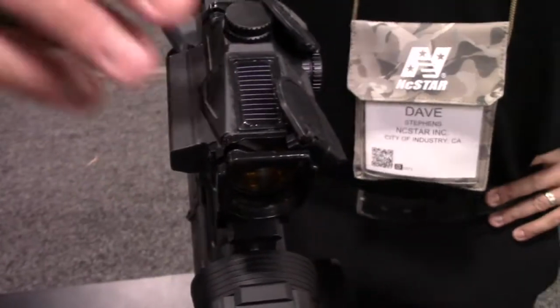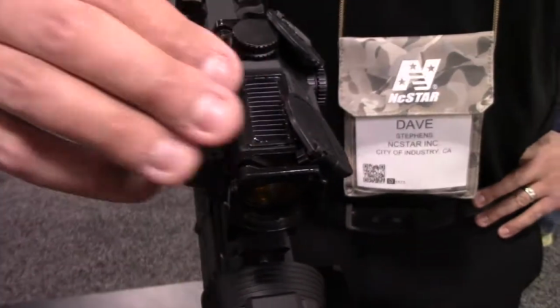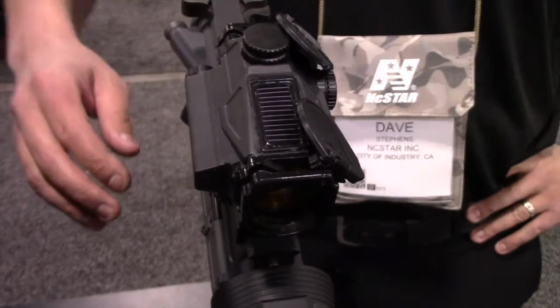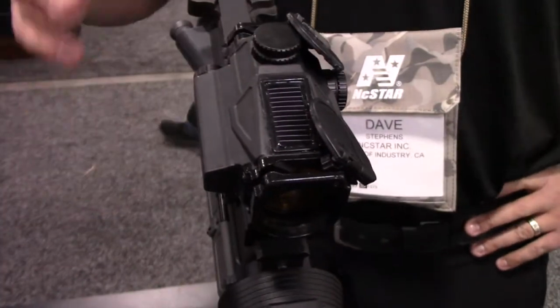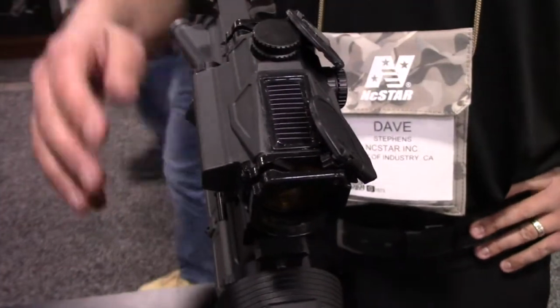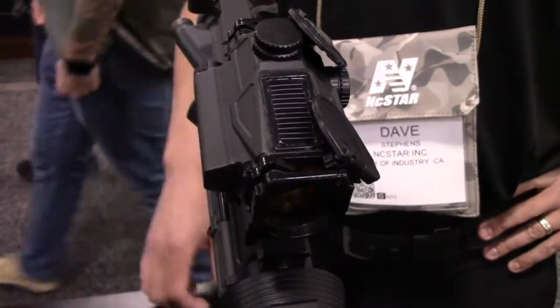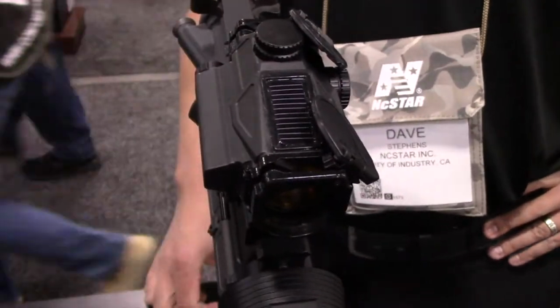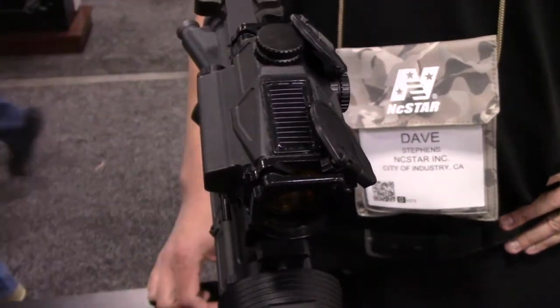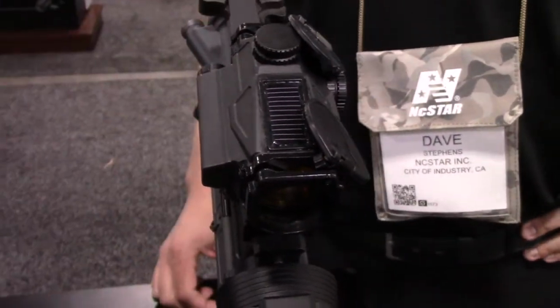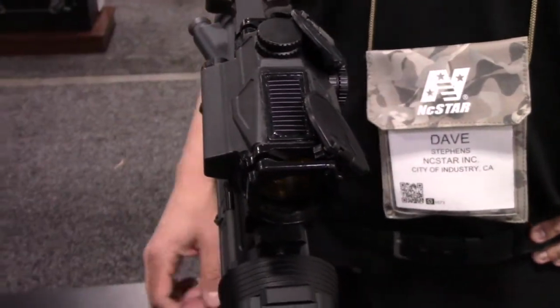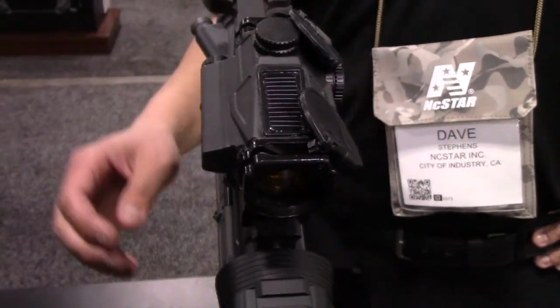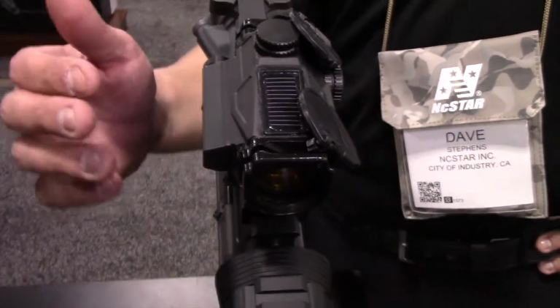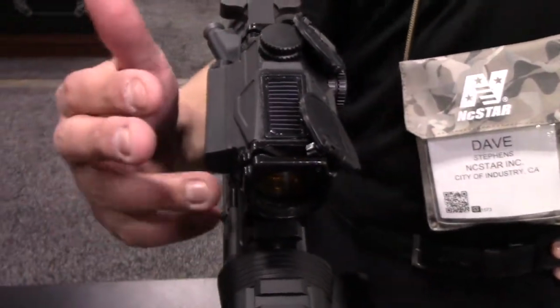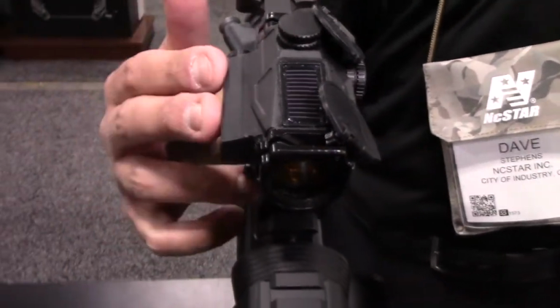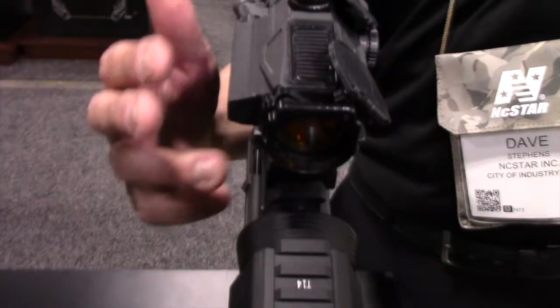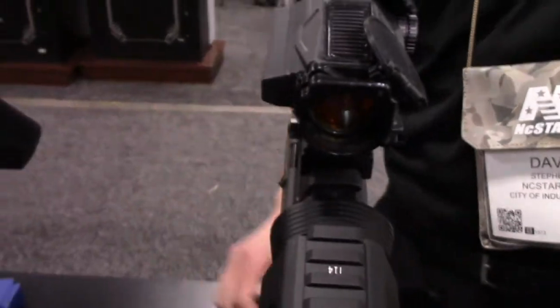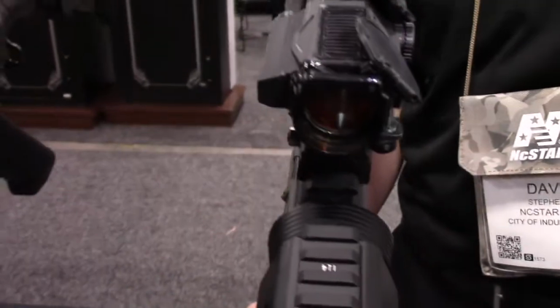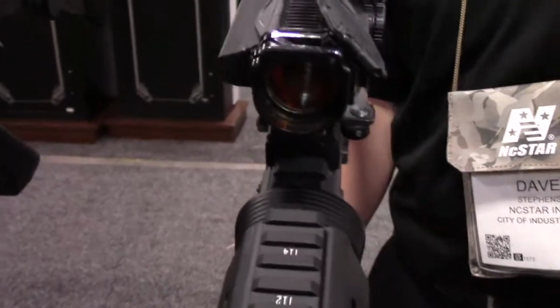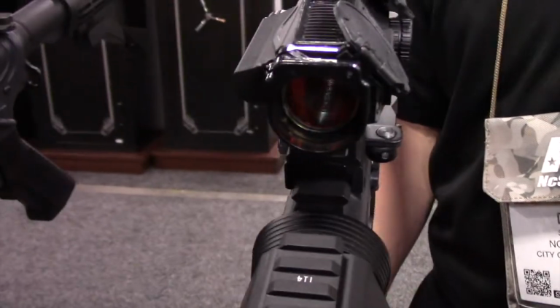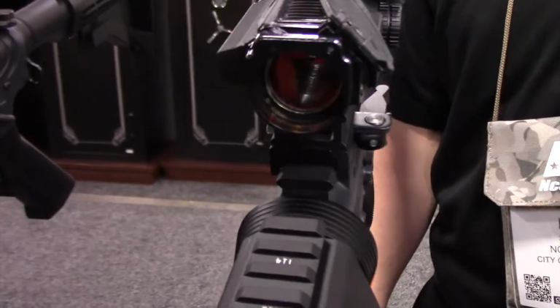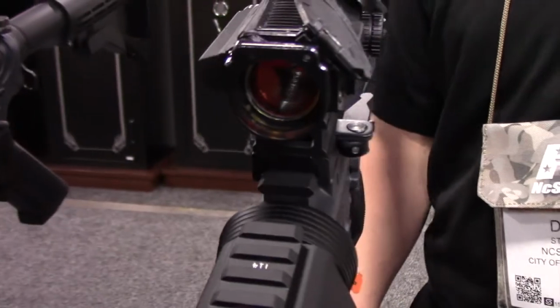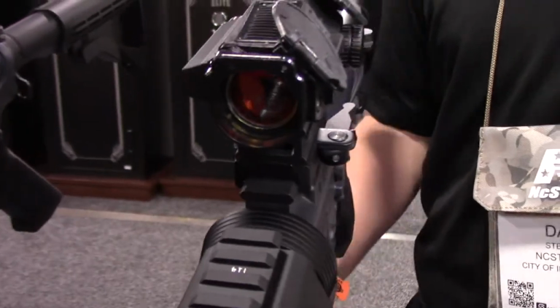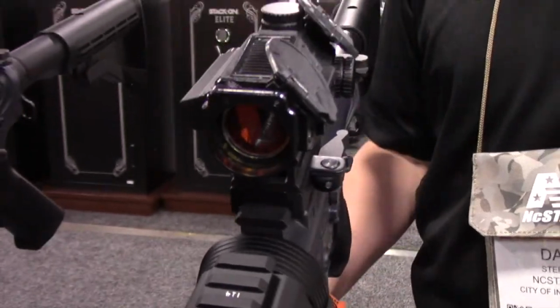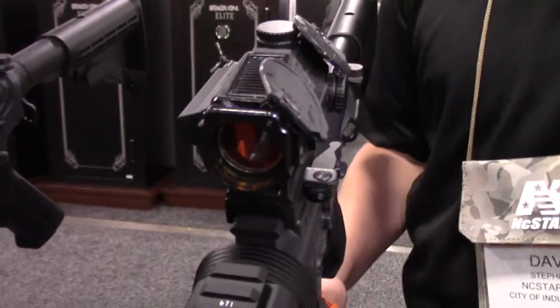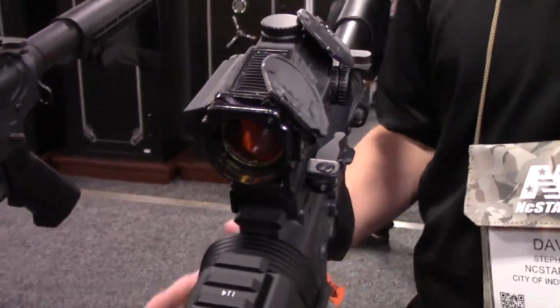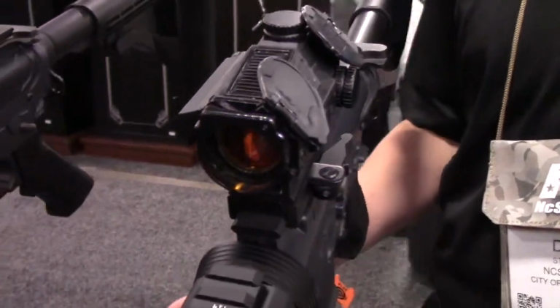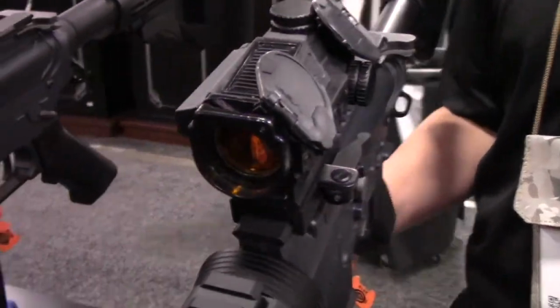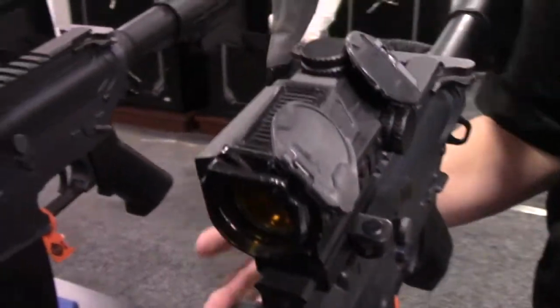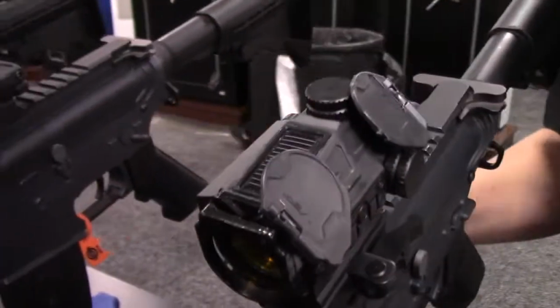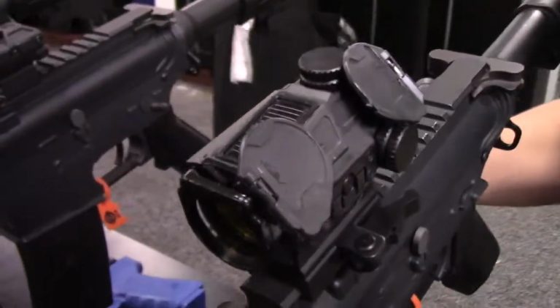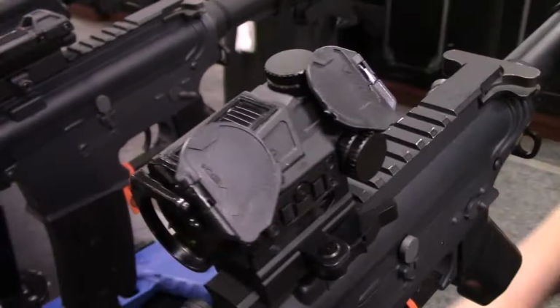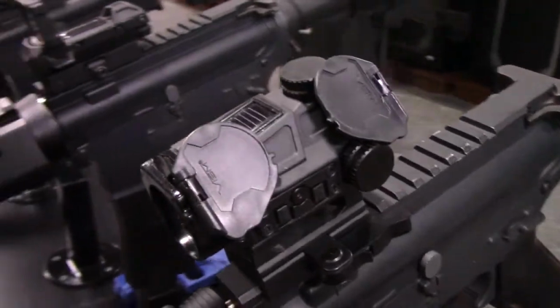Solar panel on top, again, to primarily power that red dot sight. It does have an auxiliary backup battery as well — it's a triple A battery. We're starting to do more with triple A and double A batteries for commonality and for expense purposes.